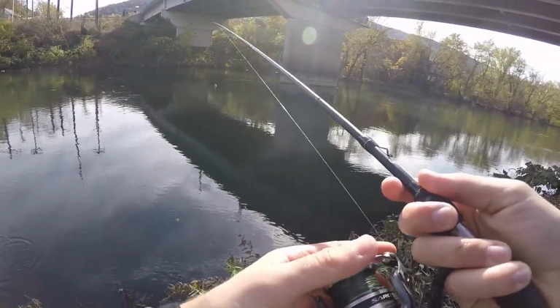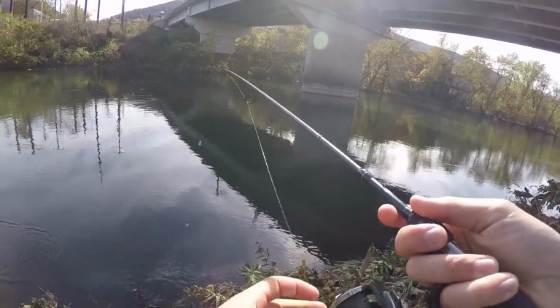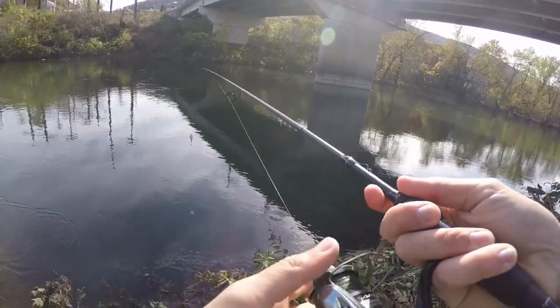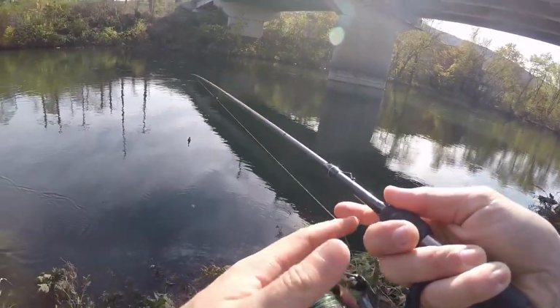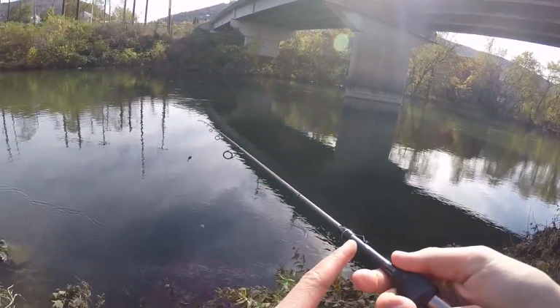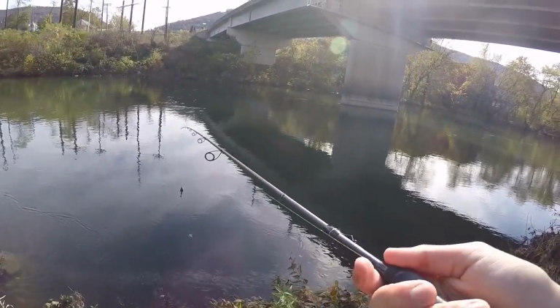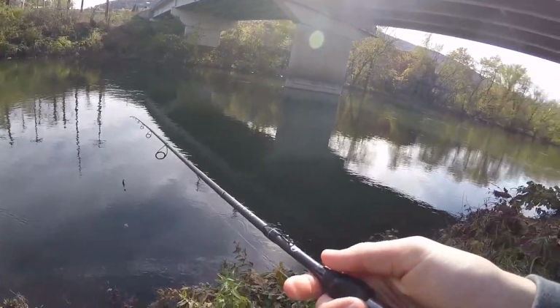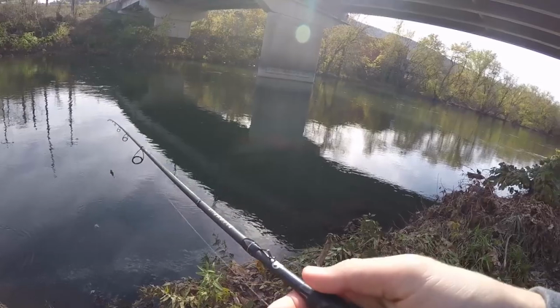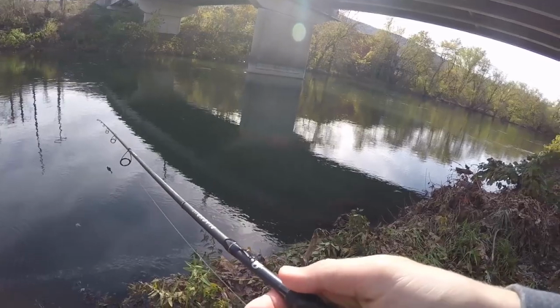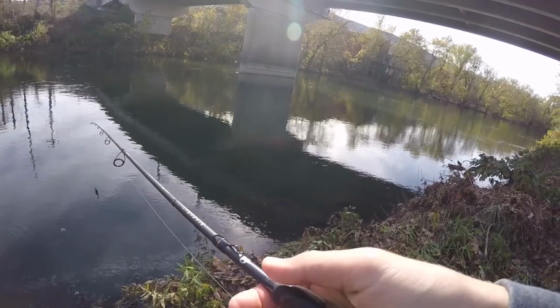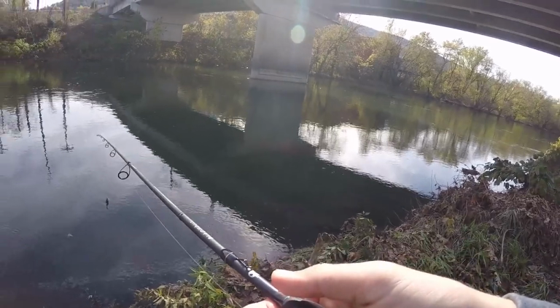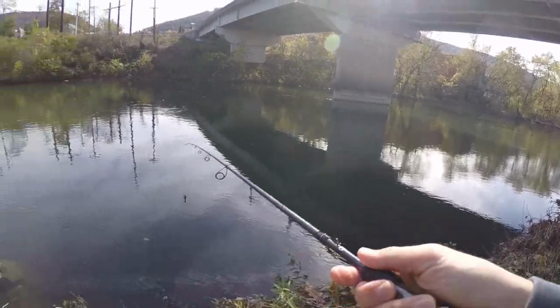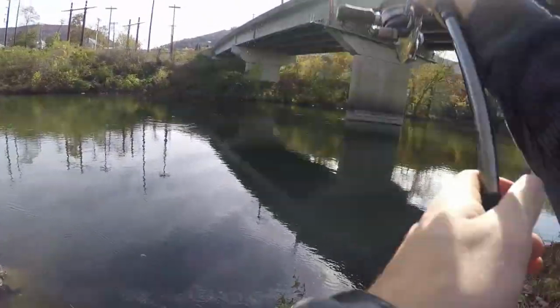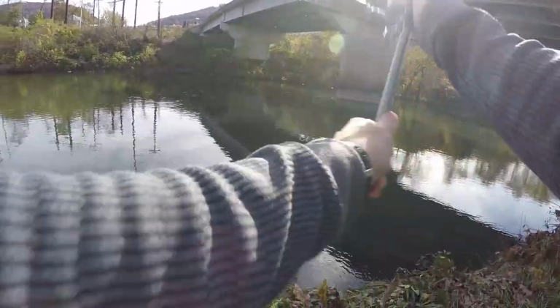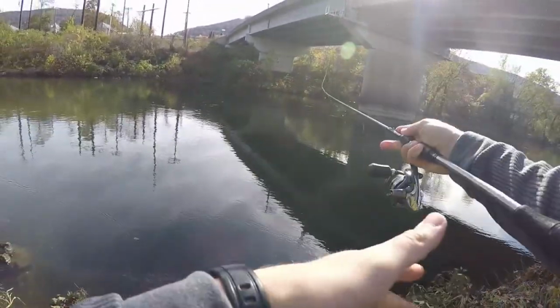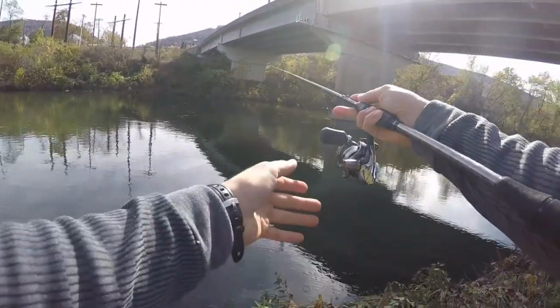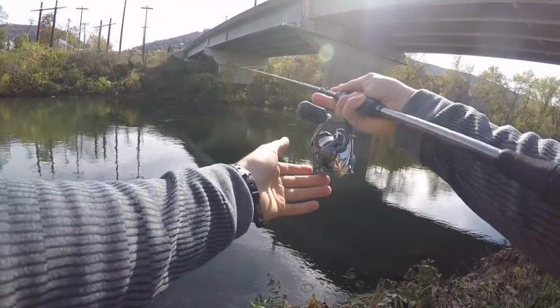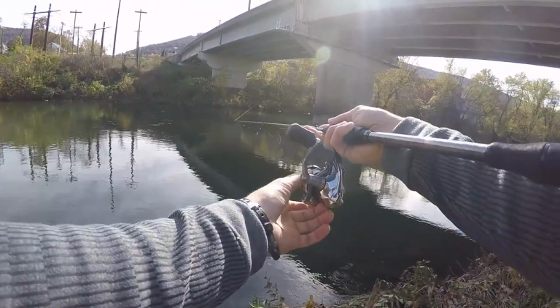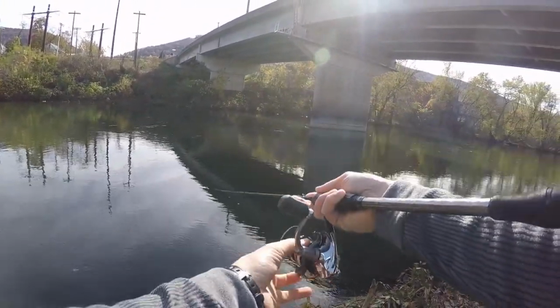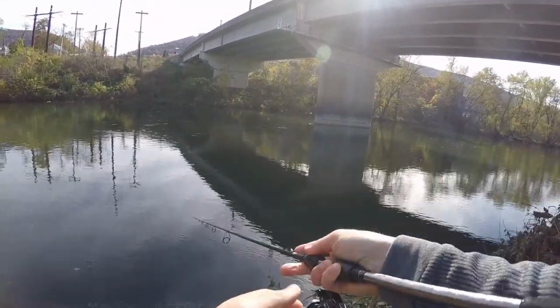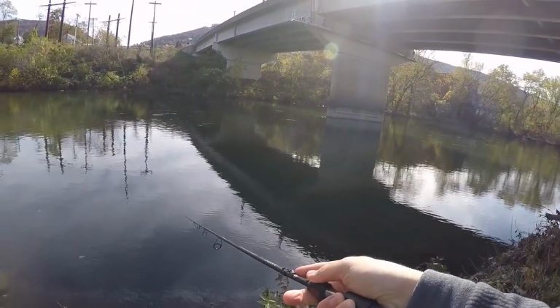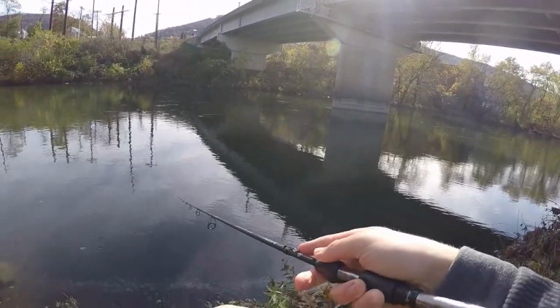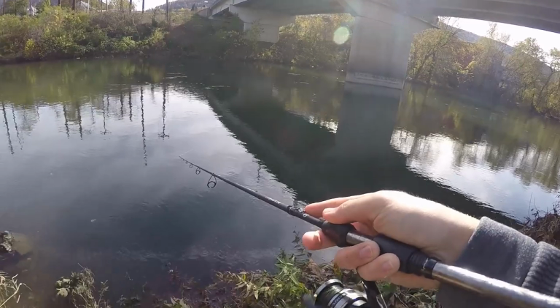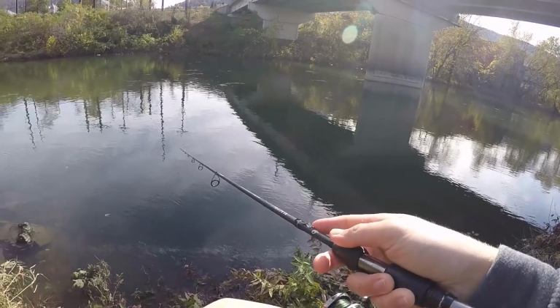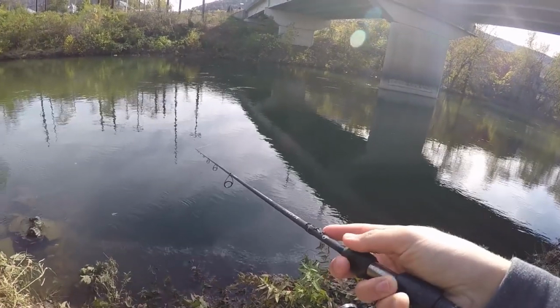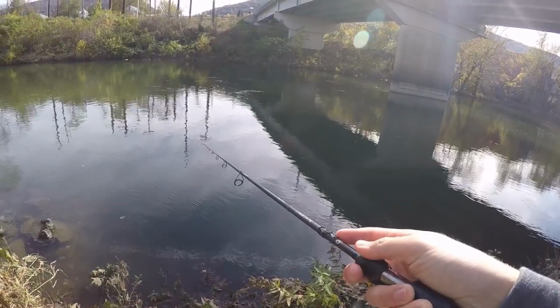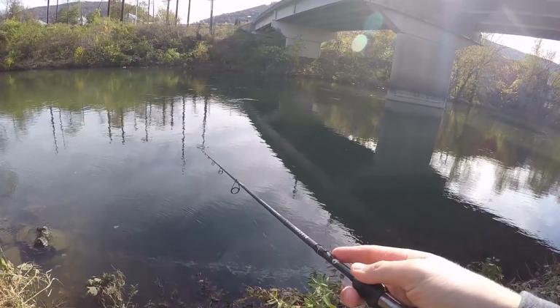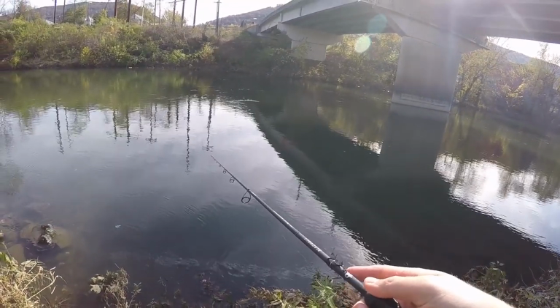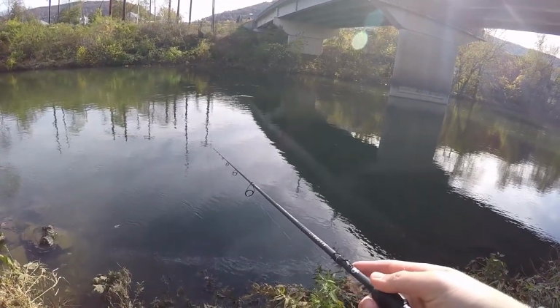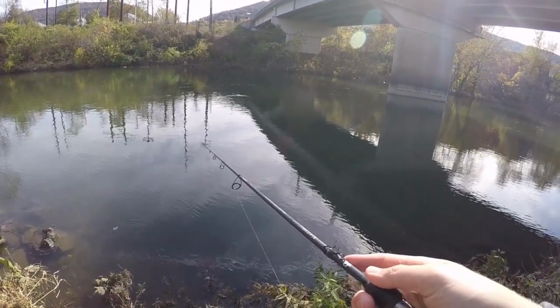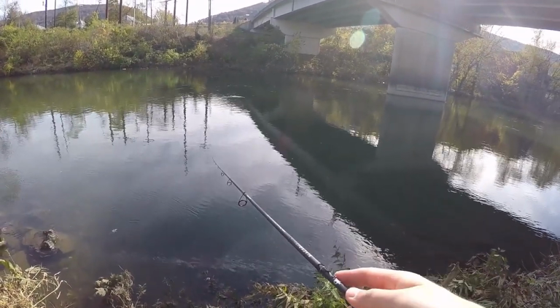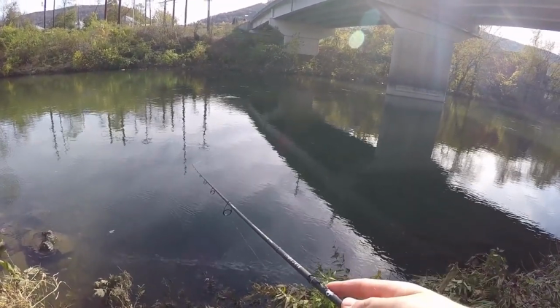It's a pretty cool bait, weighs 3/8 of an ounce. I'm just casting it out here and letting it go down with the current, reeling it a little bit.